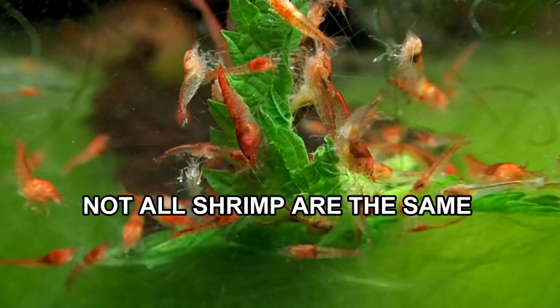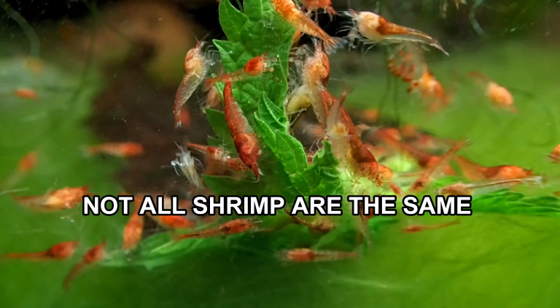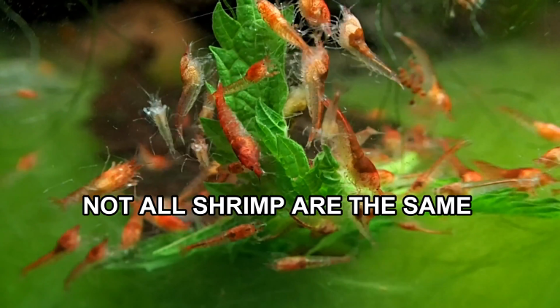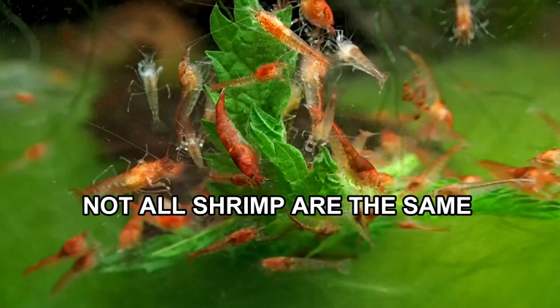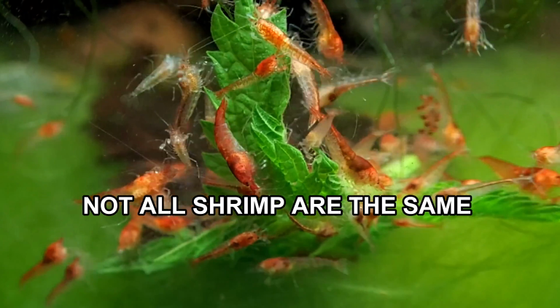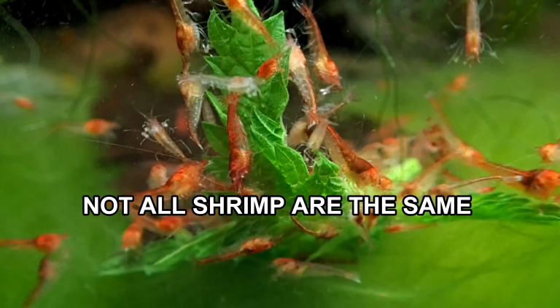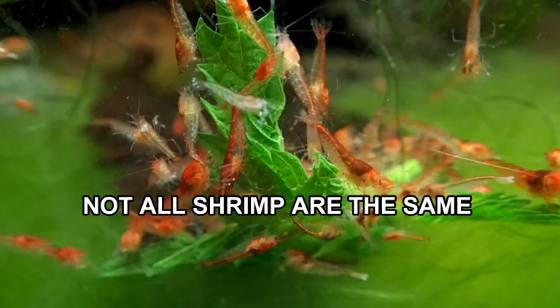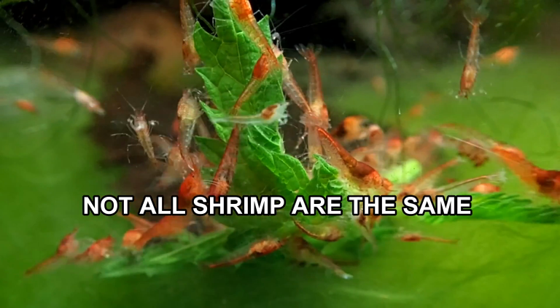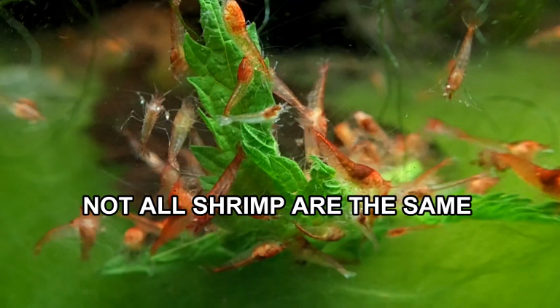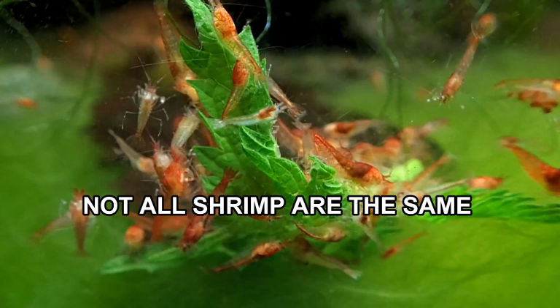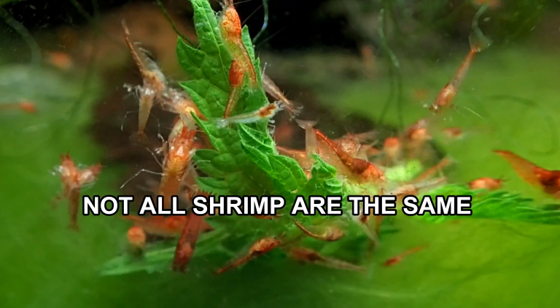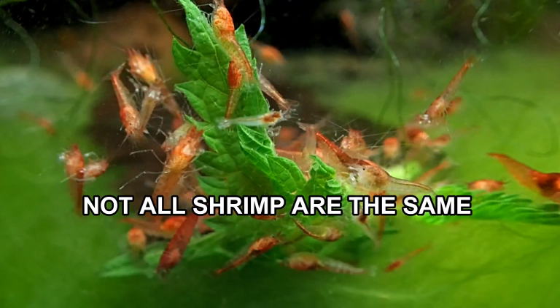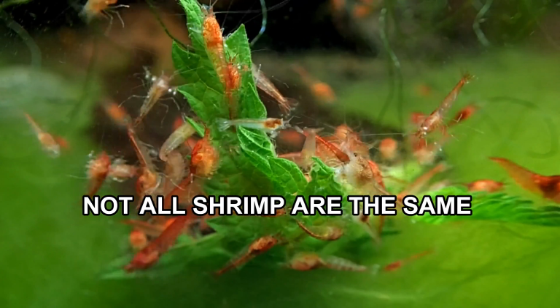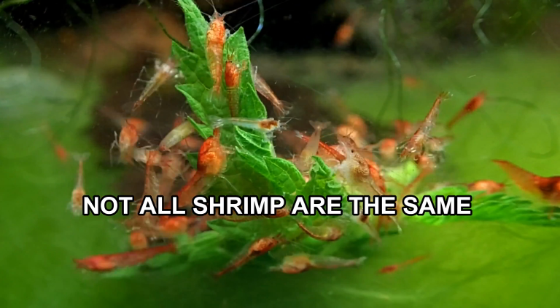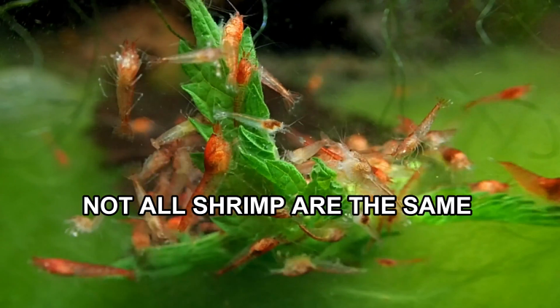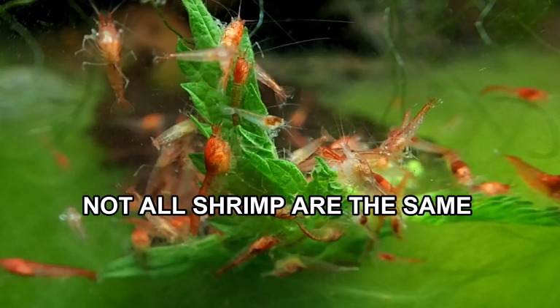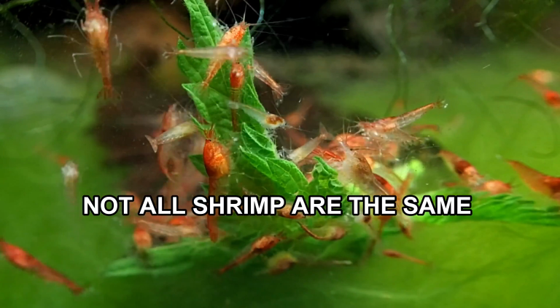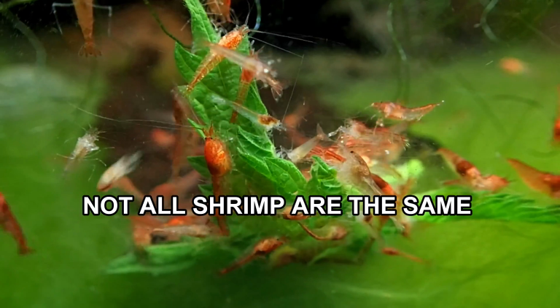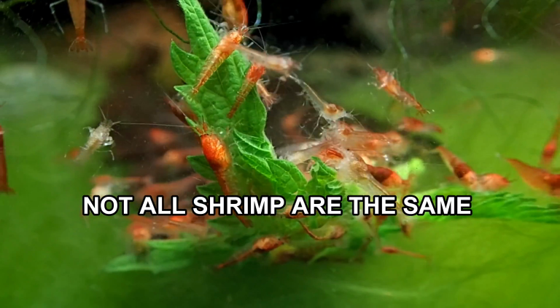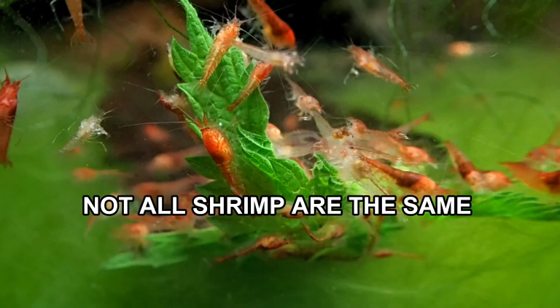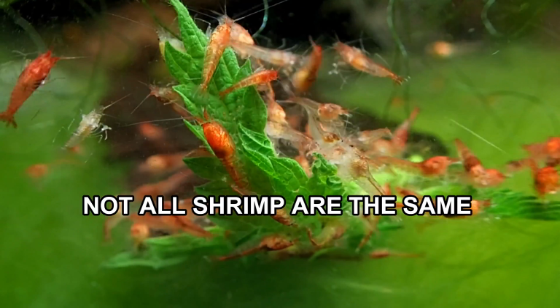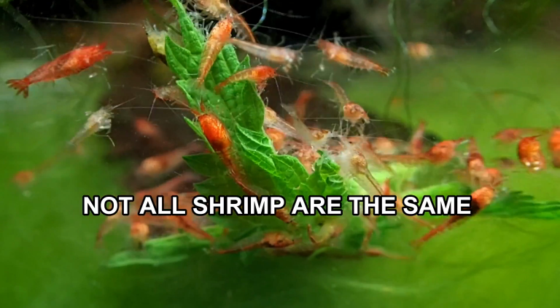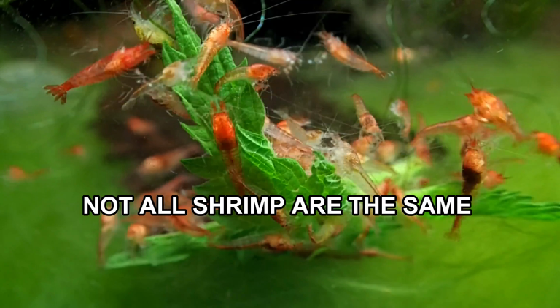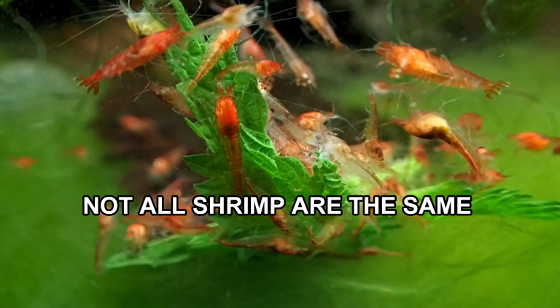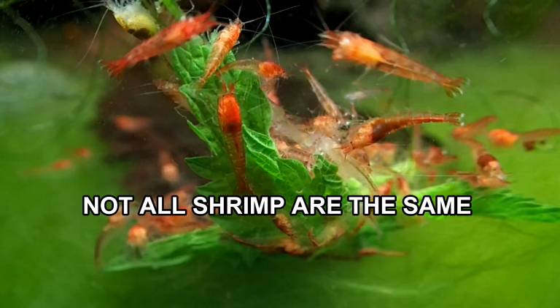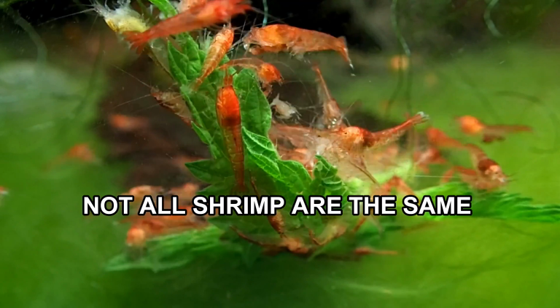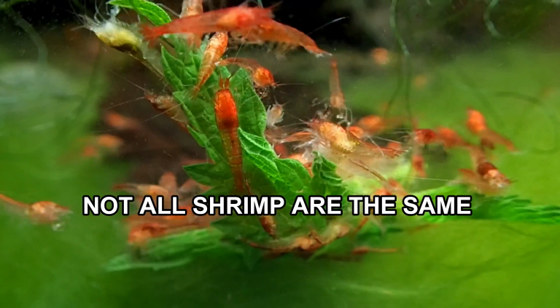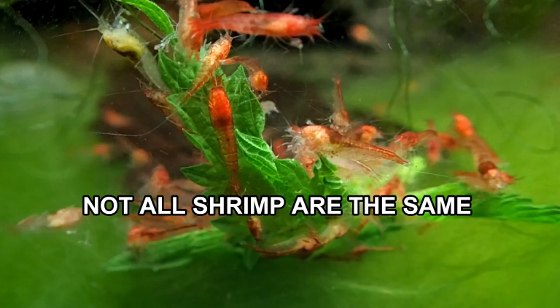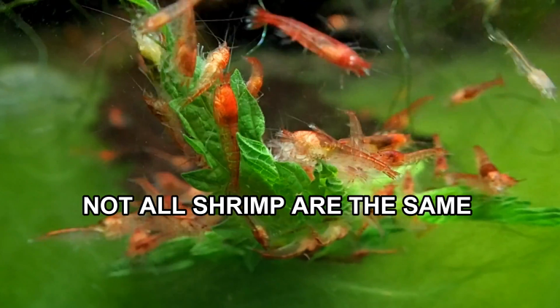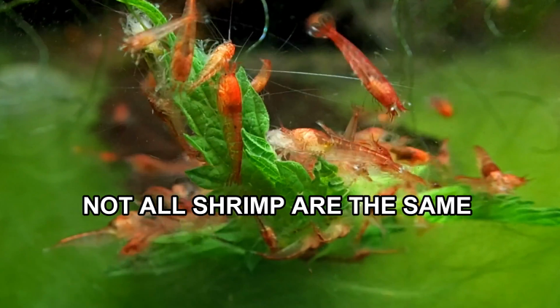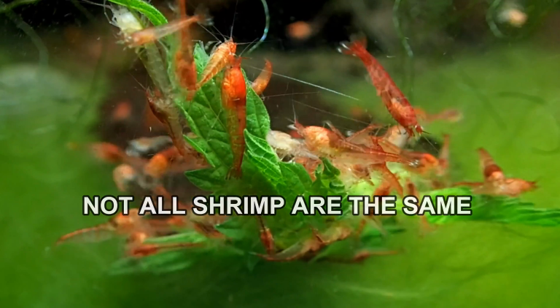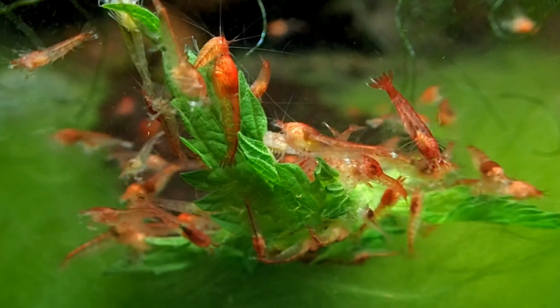Shrimp are very specific. You need to learn how to prepare your water, learn what the parameters your shrimp need, and then match the water to those parameters.